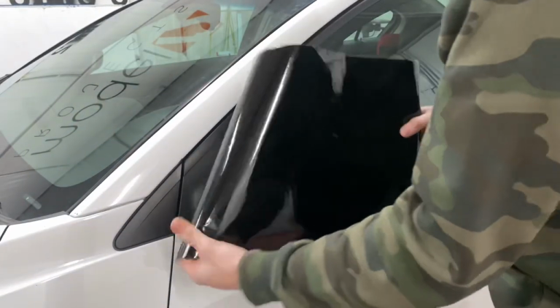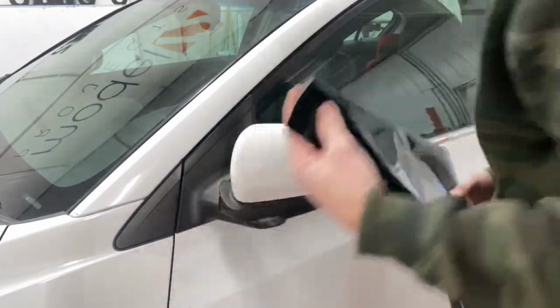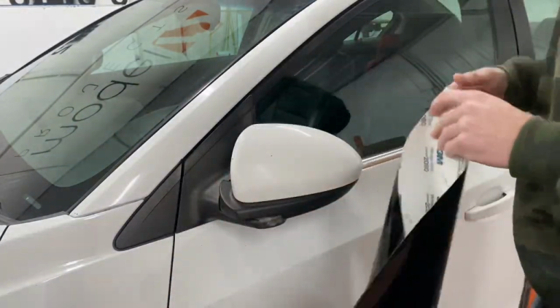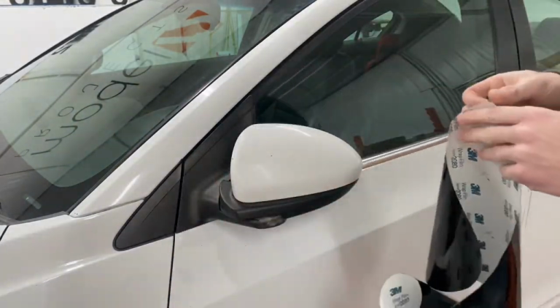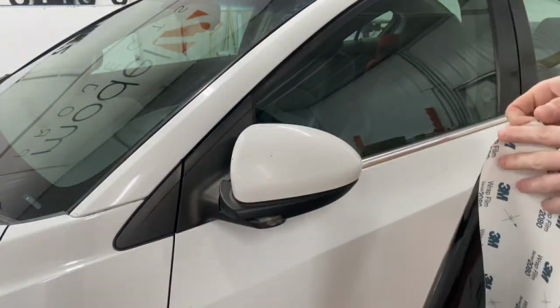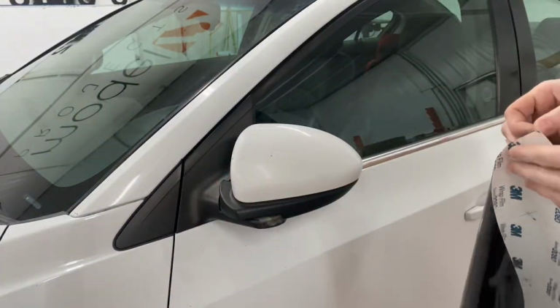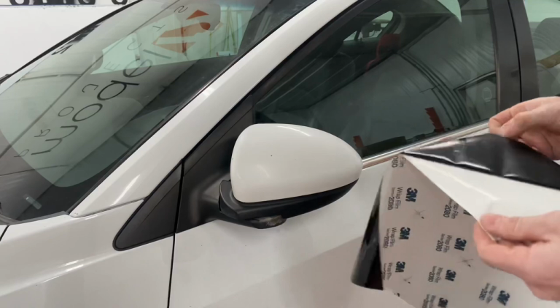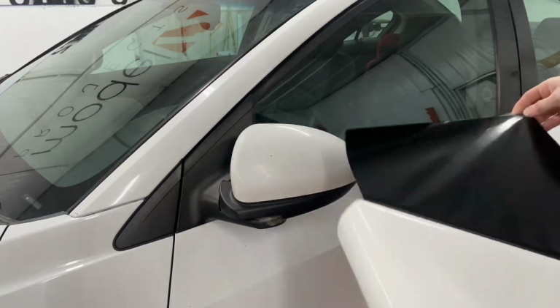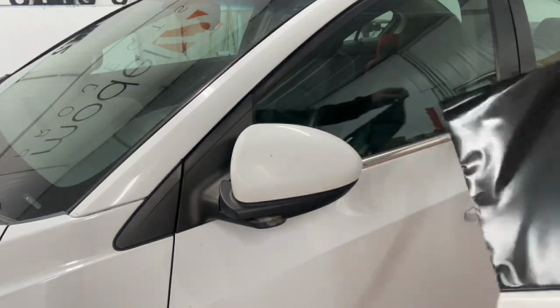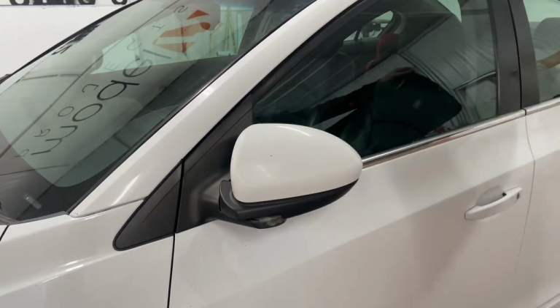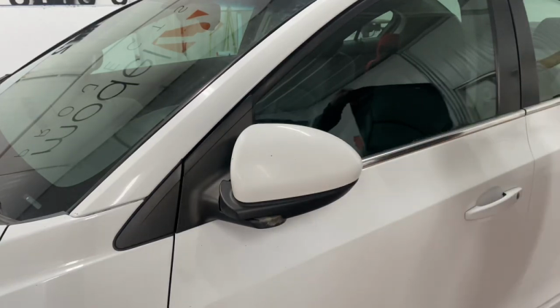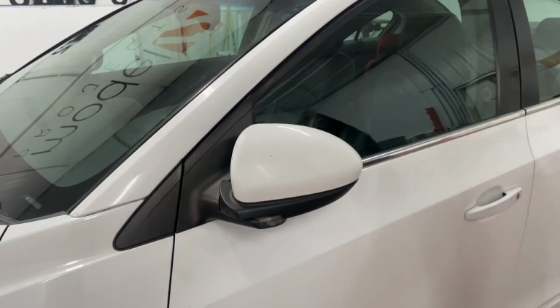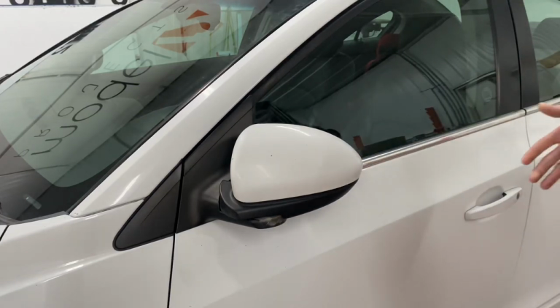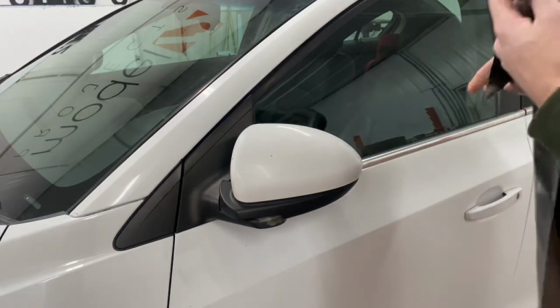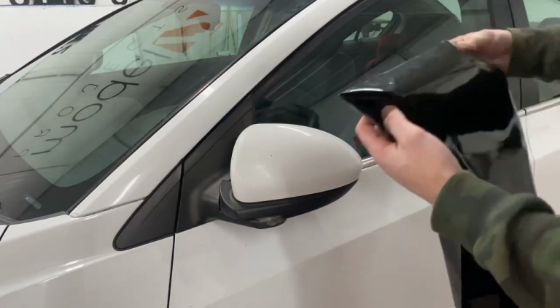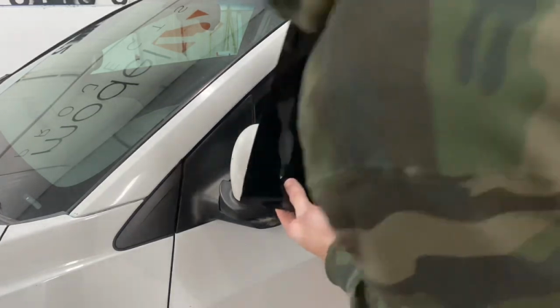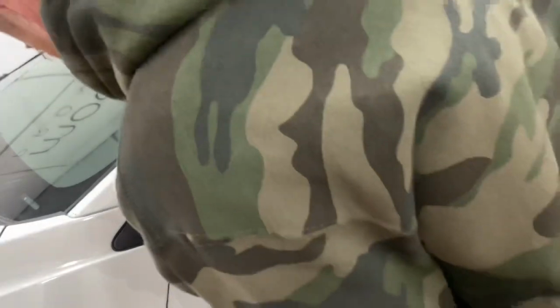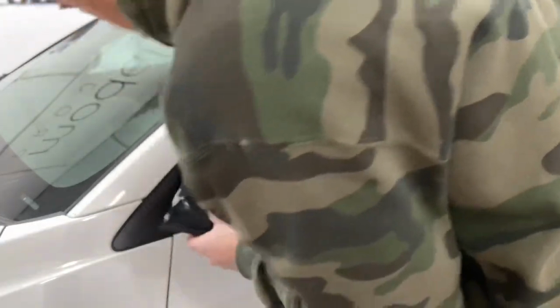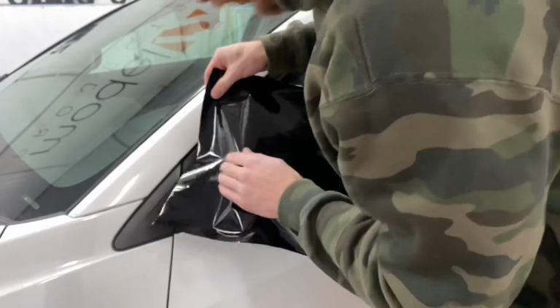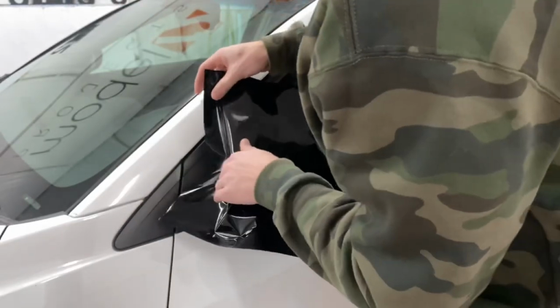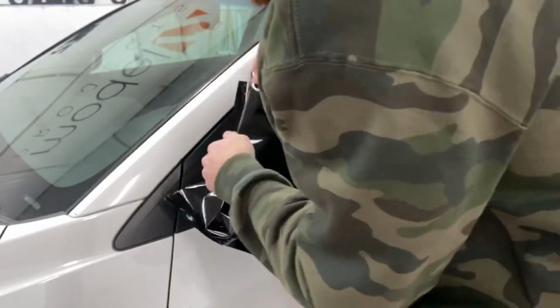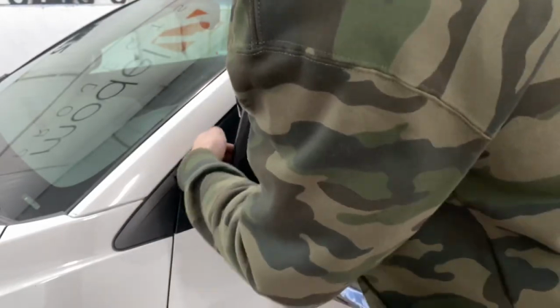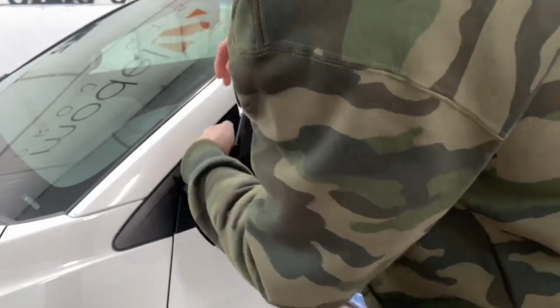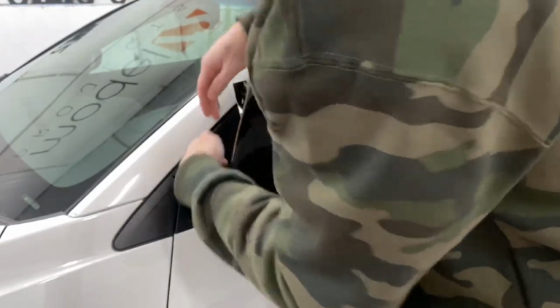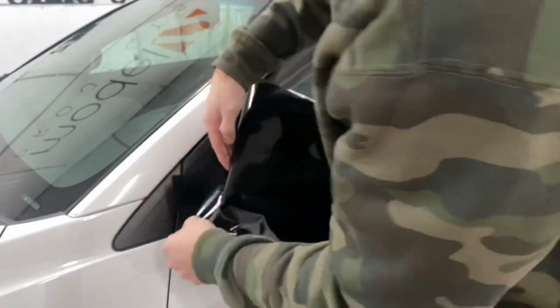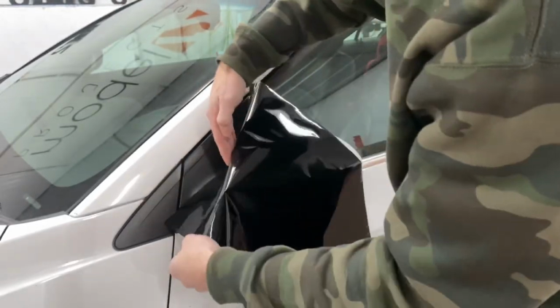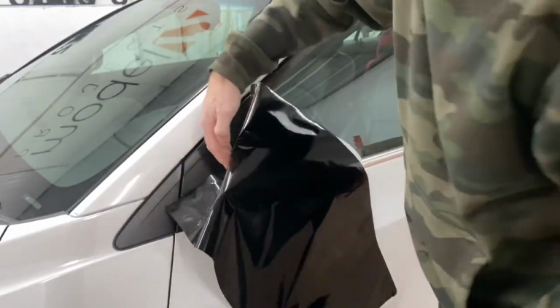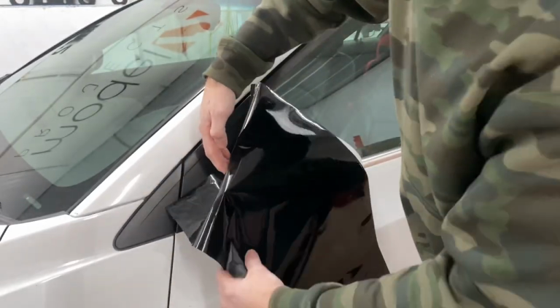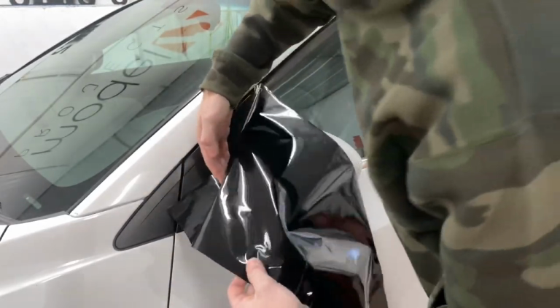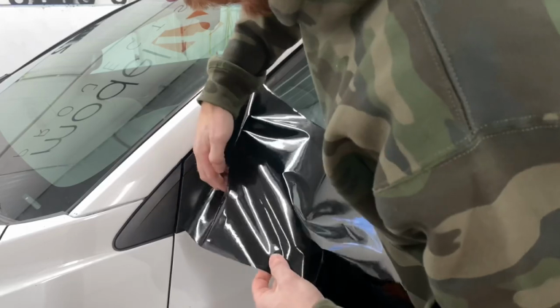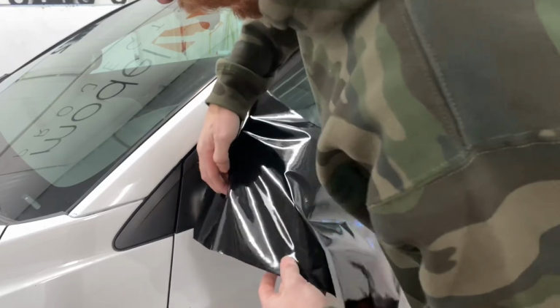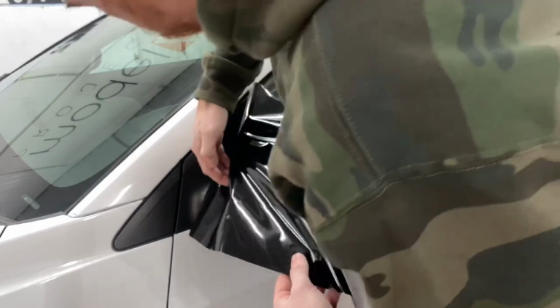I'm gonna take this whole backing off. This piece is actually quite a bit too big.